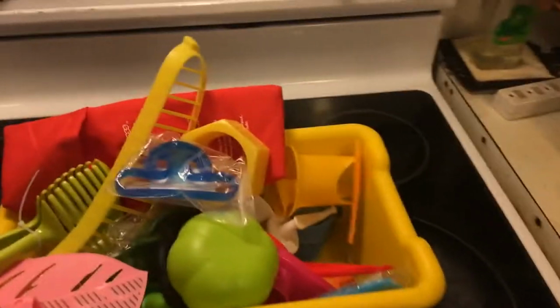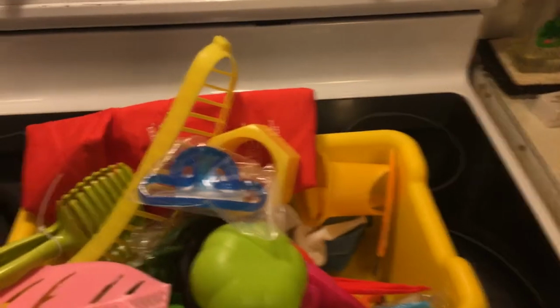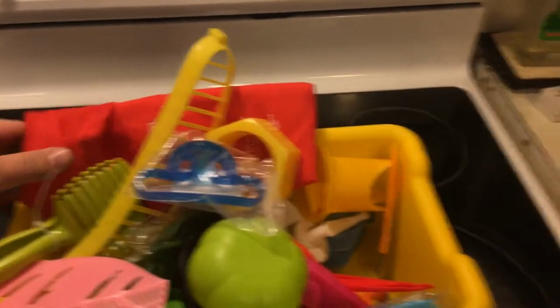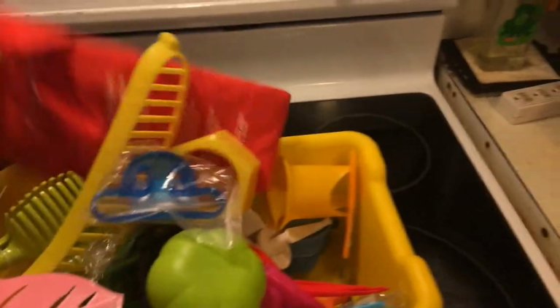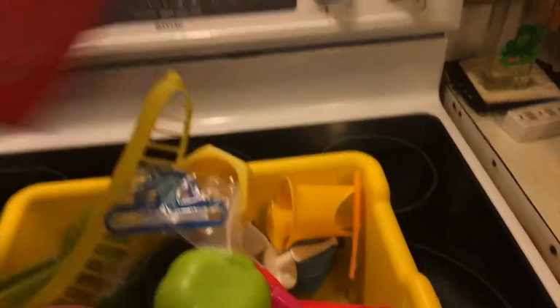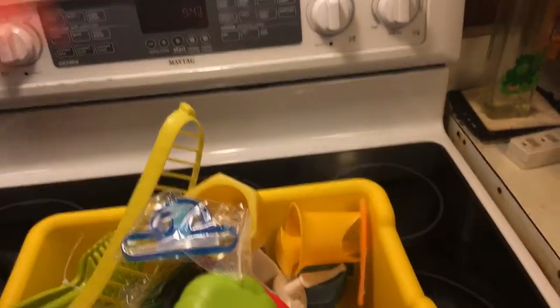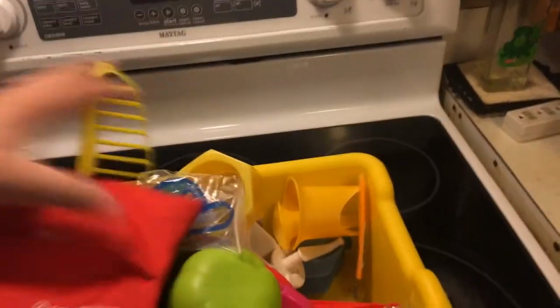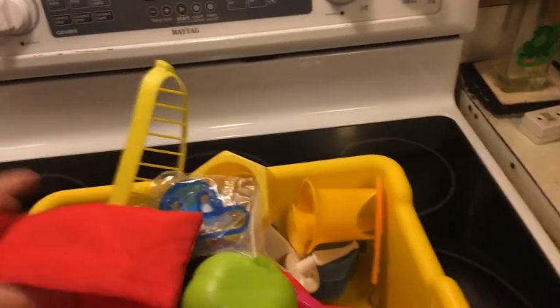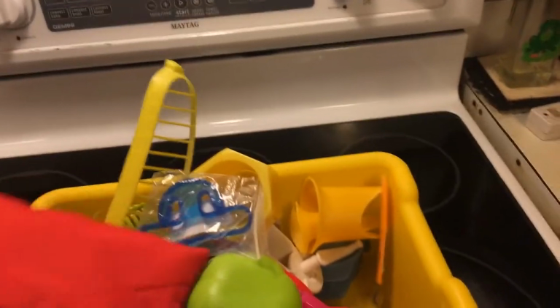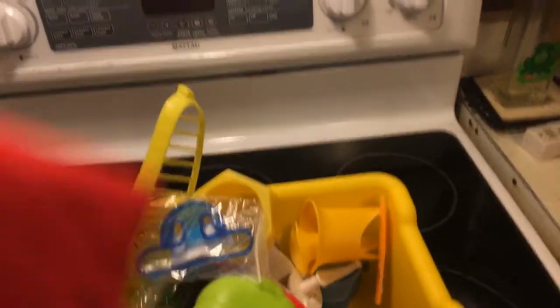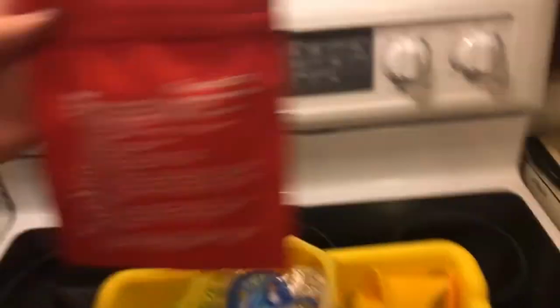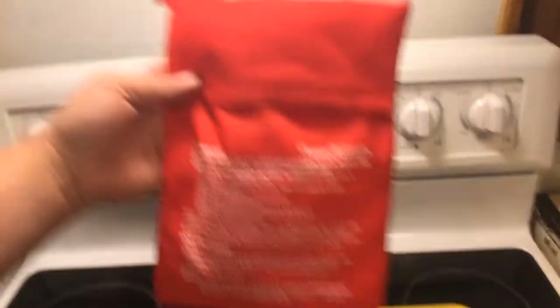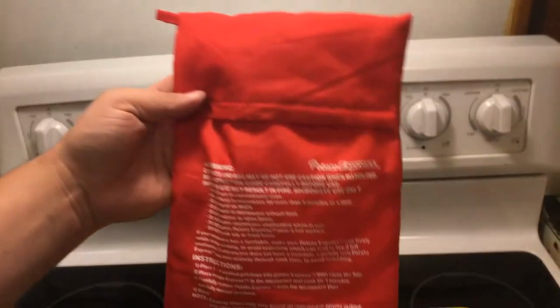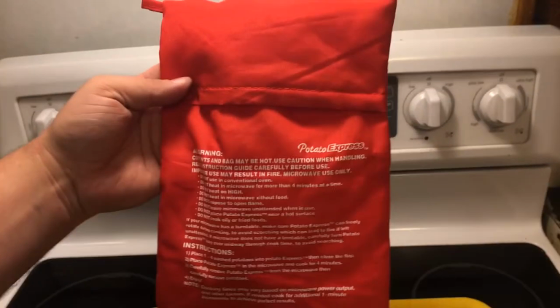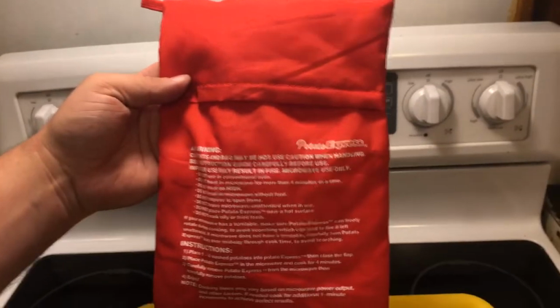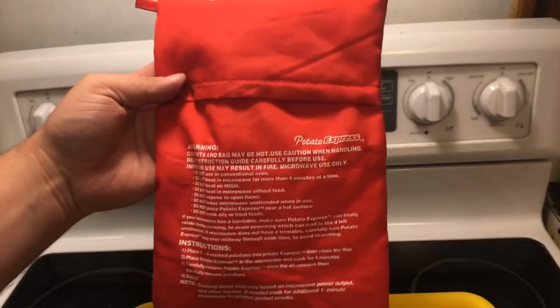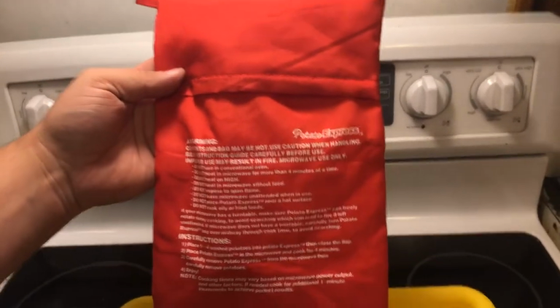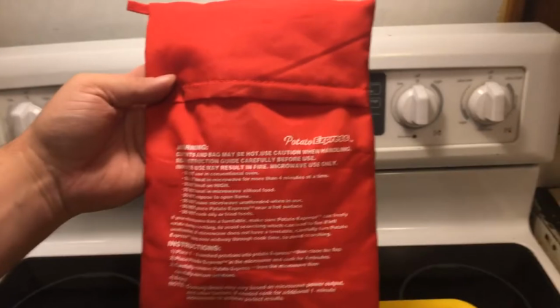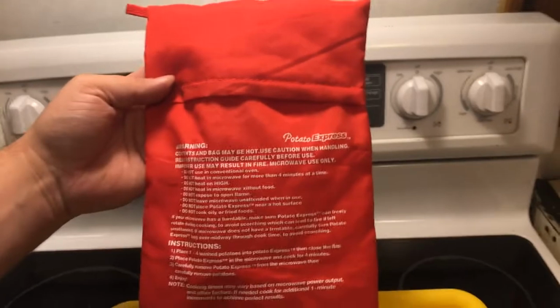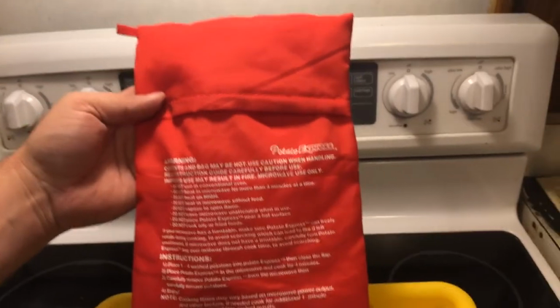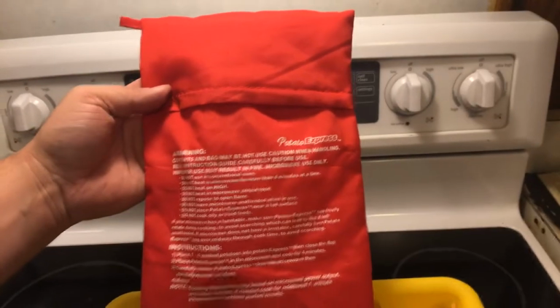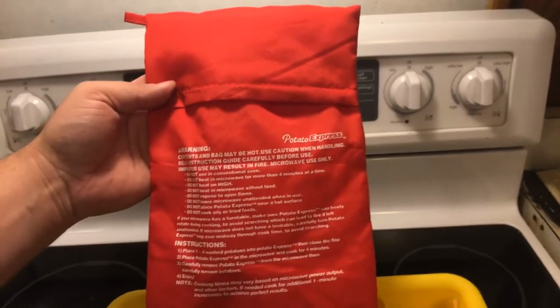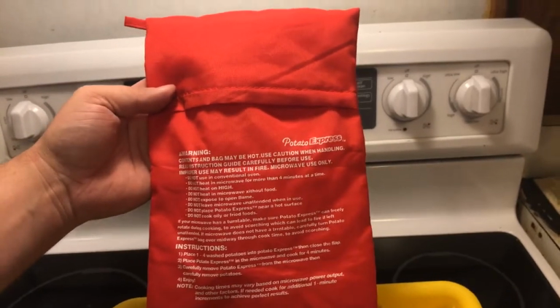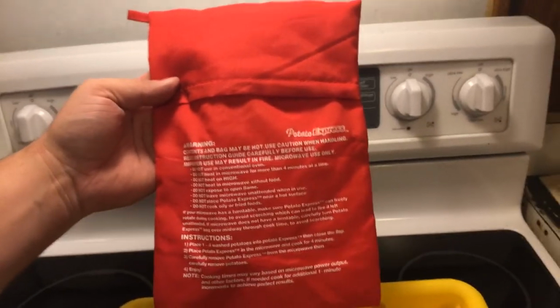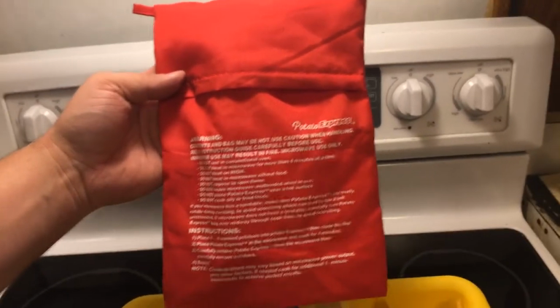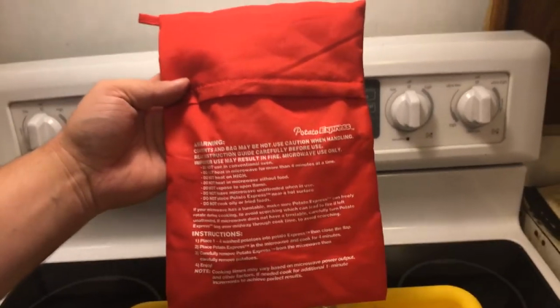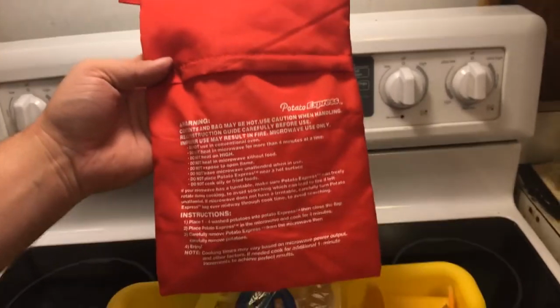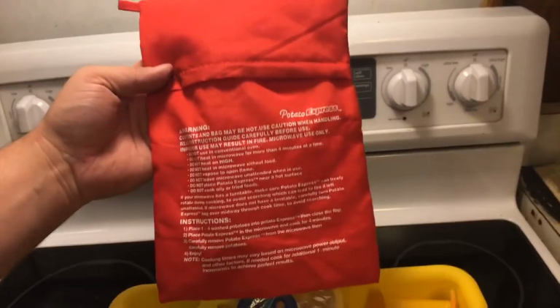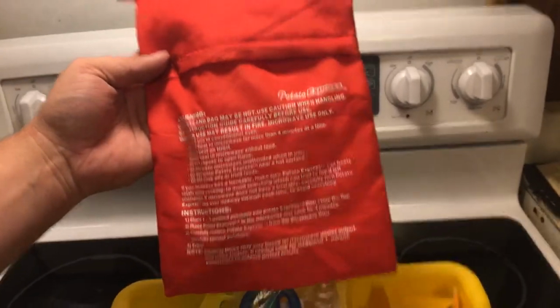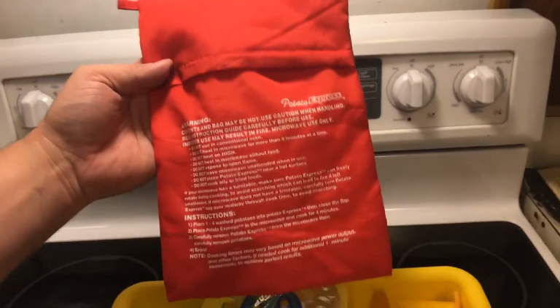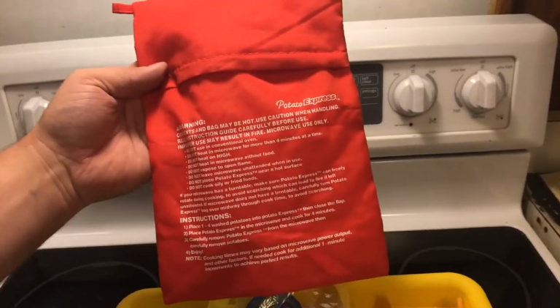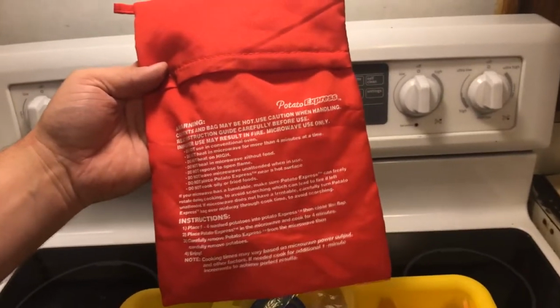The next thing we're gonna need is this — the Potato Express potato cooking bag. It allows you to cook your potatoes in your microwave, so we're gonna go ahead and use this.